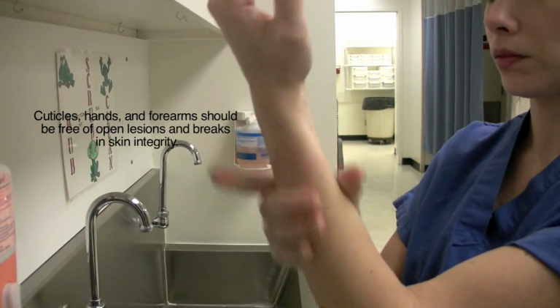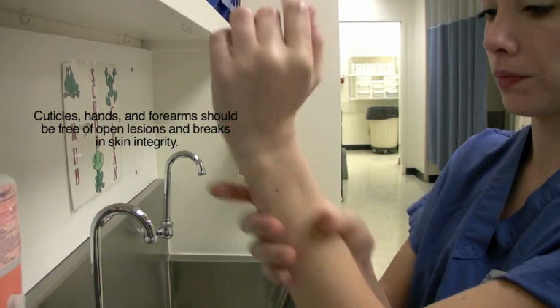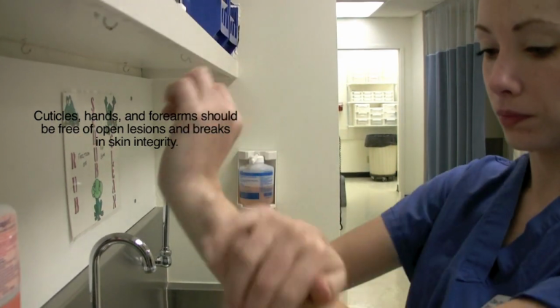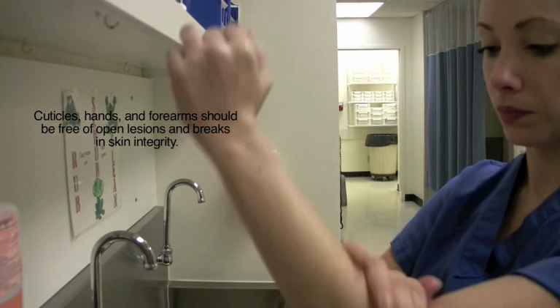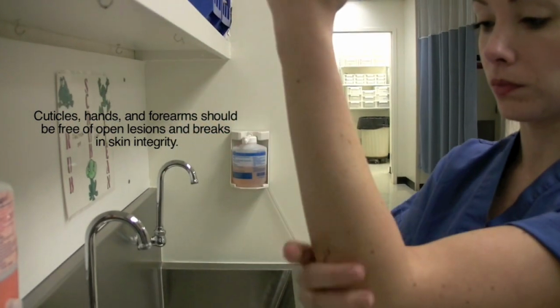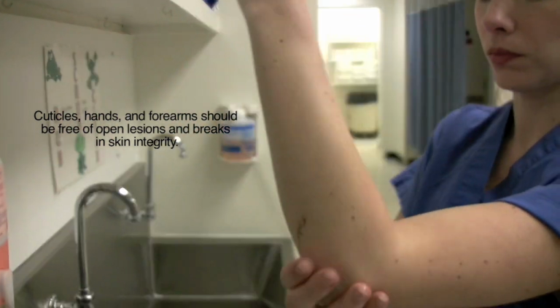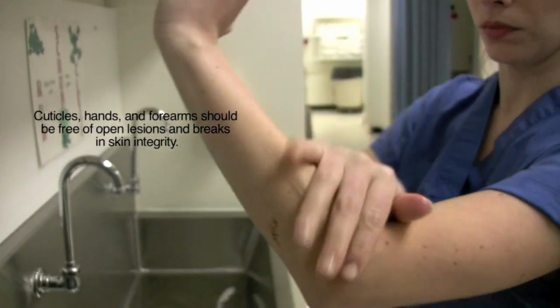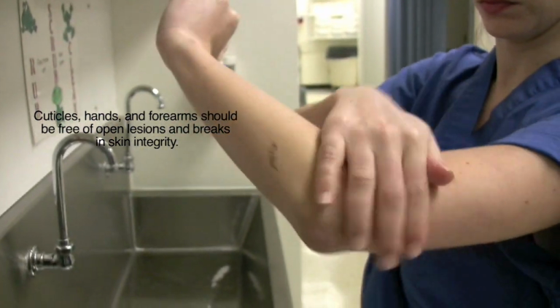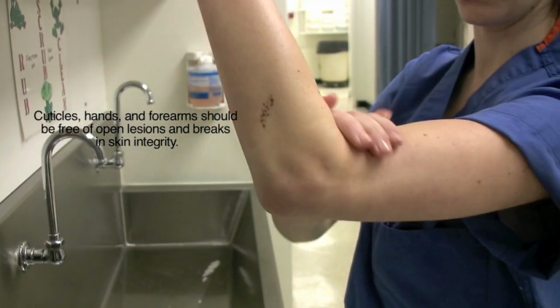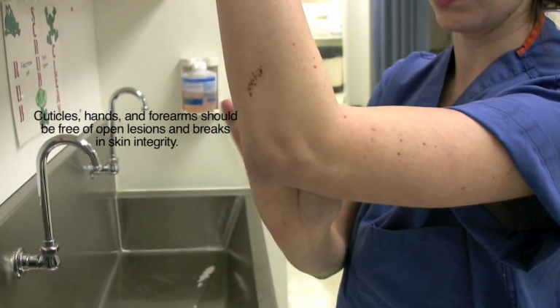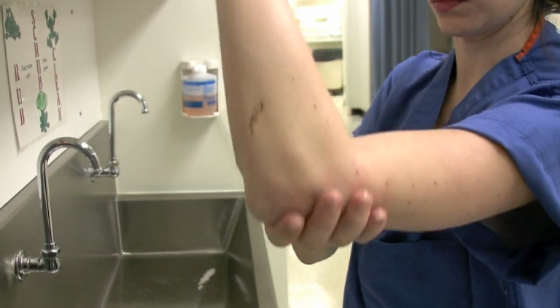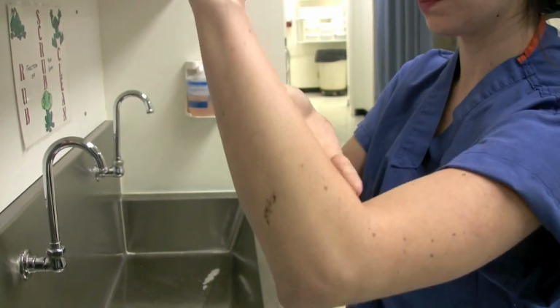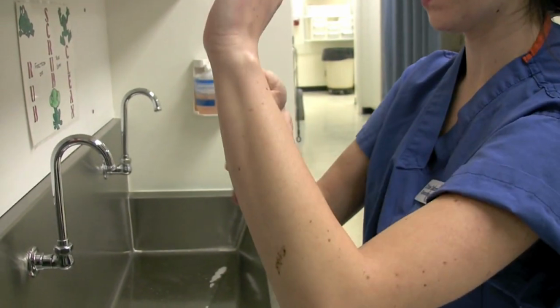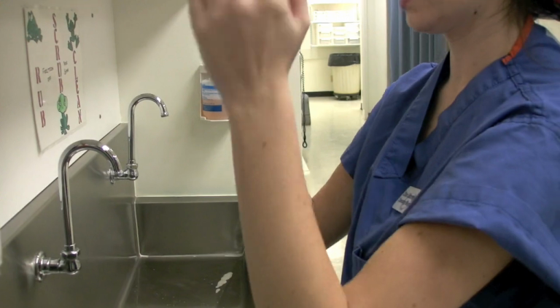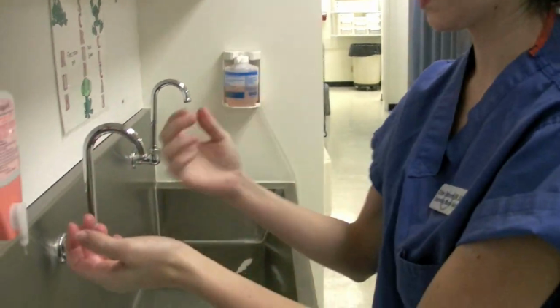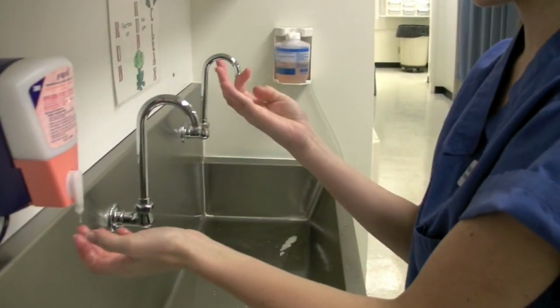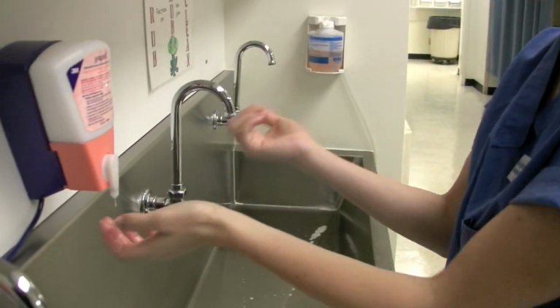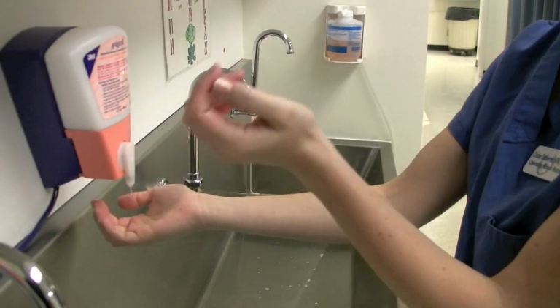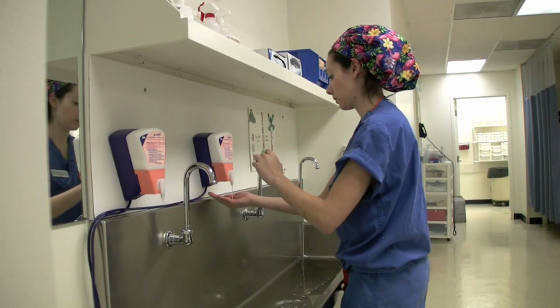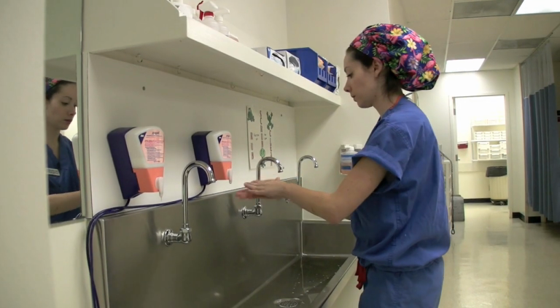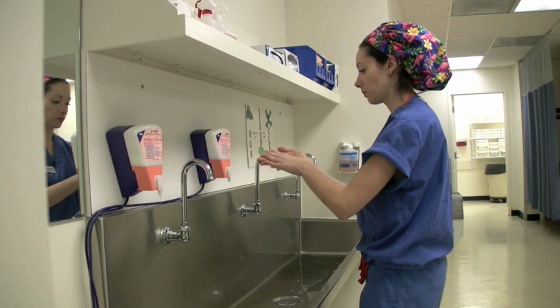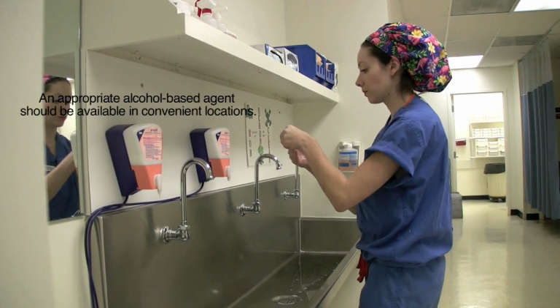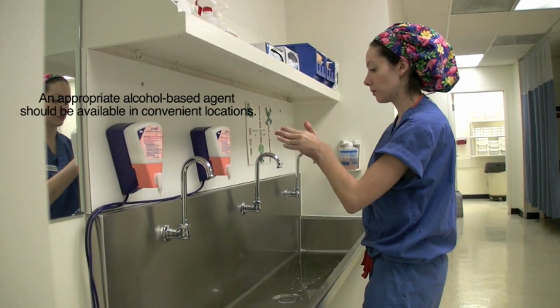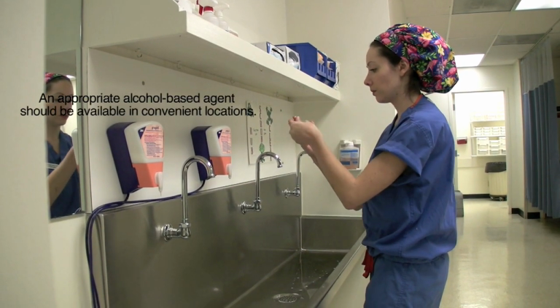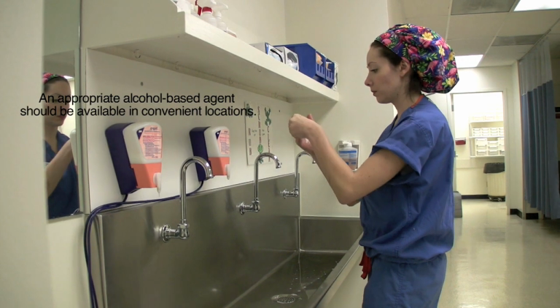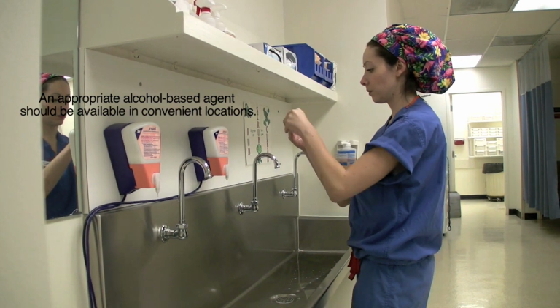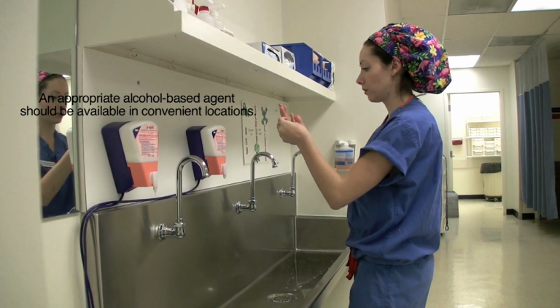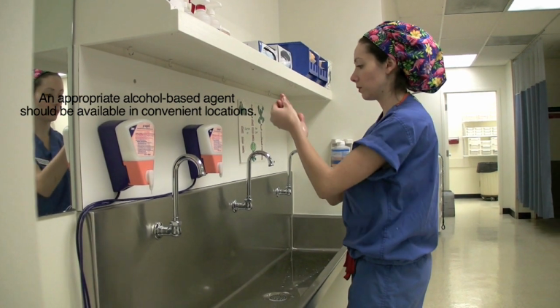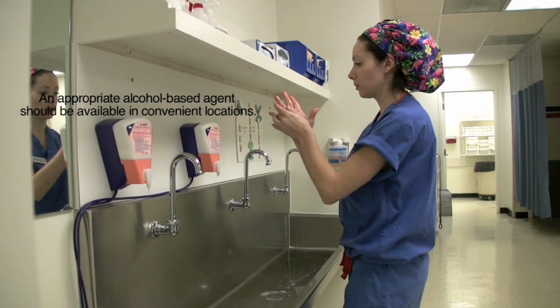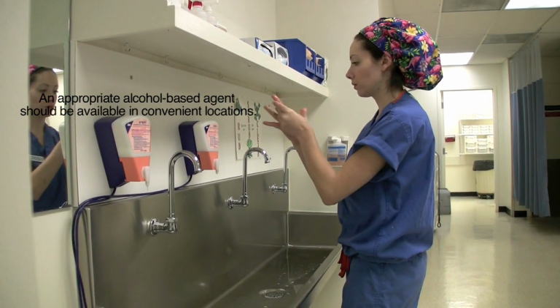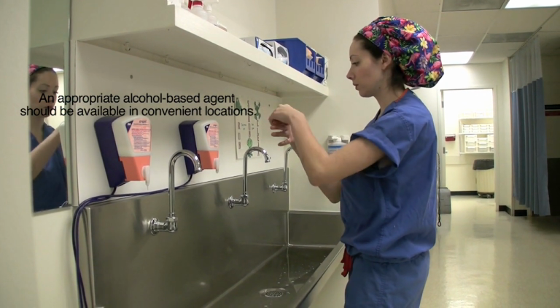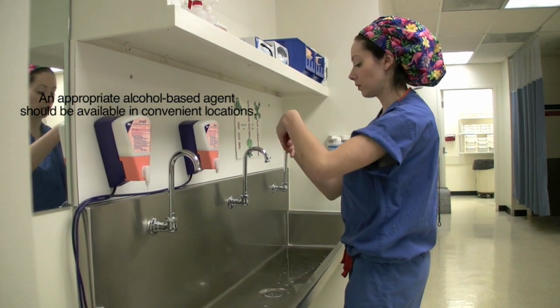Next, the scrub person continues to rub the antimicrobial agent around the wrist, forearm and up to 2 inches above the elbow. Once this is completed for one hand, the scrub person does the exact same process for the other hand.